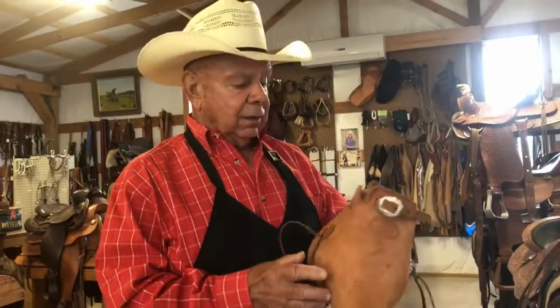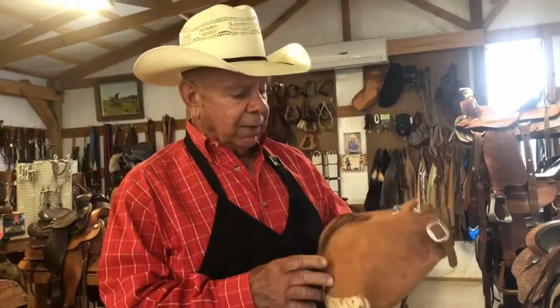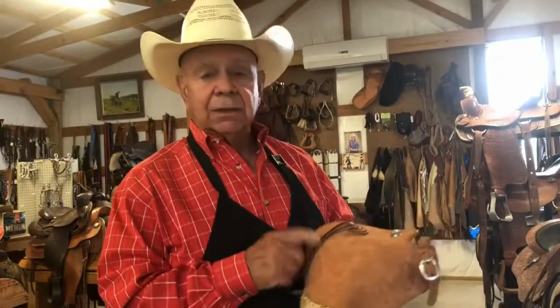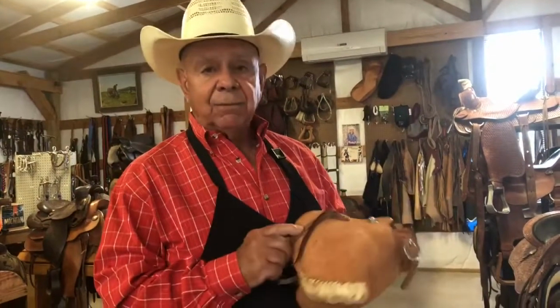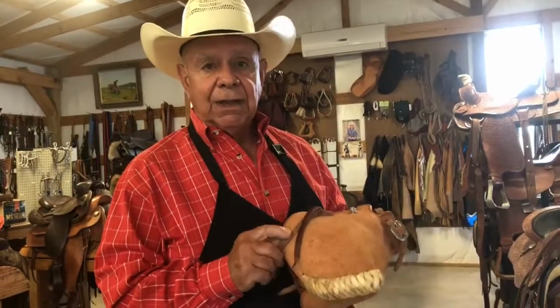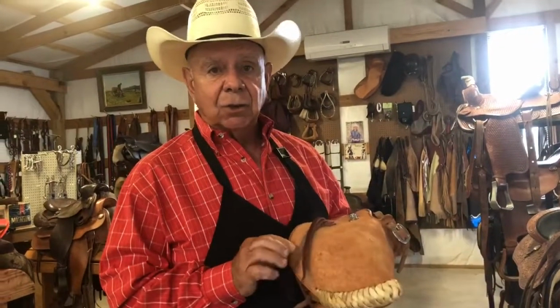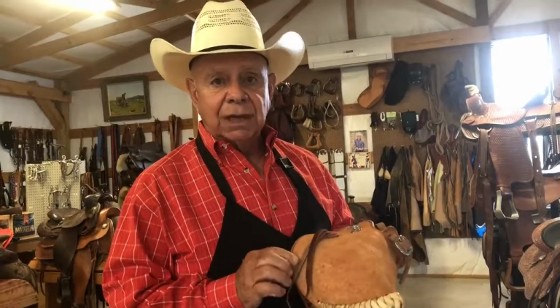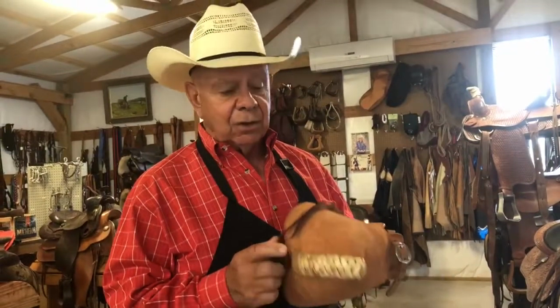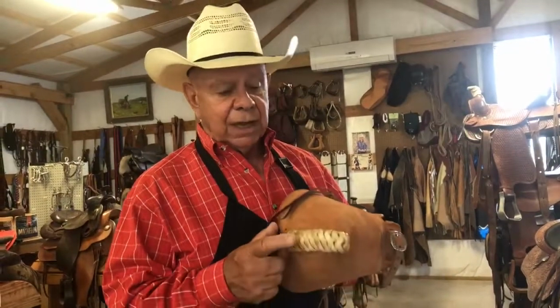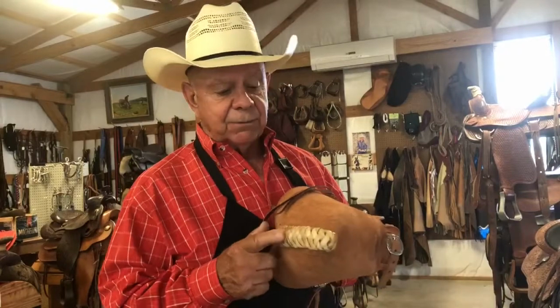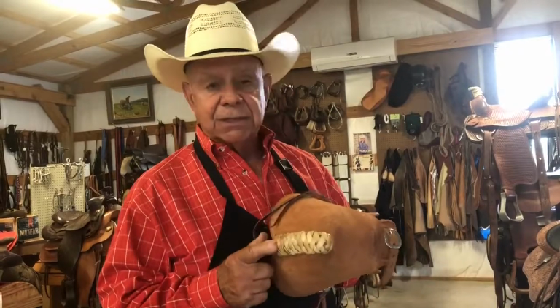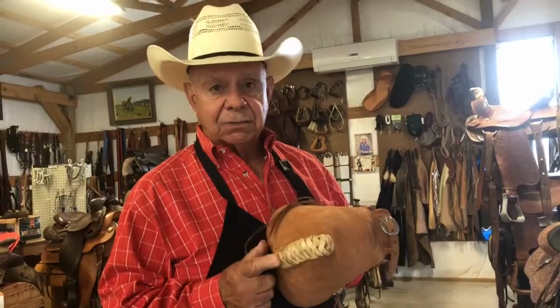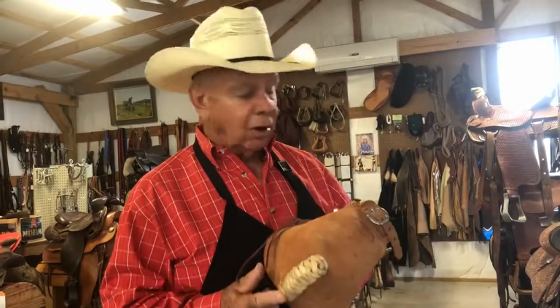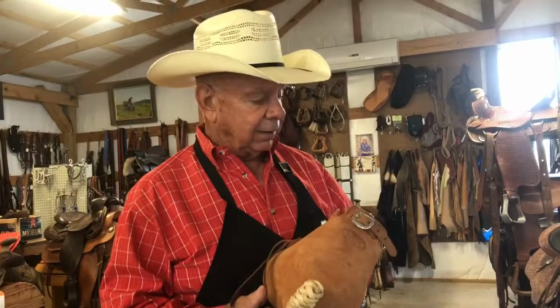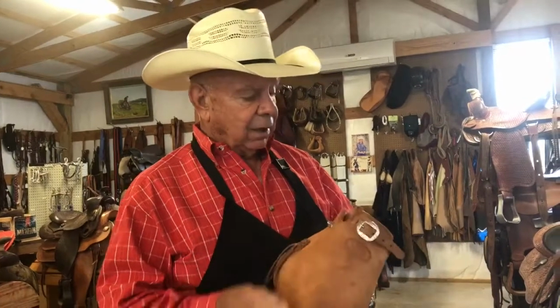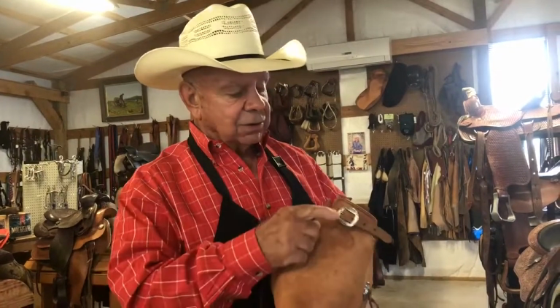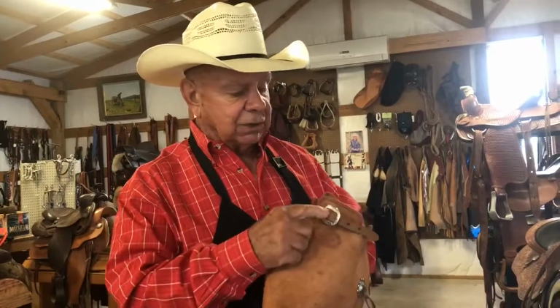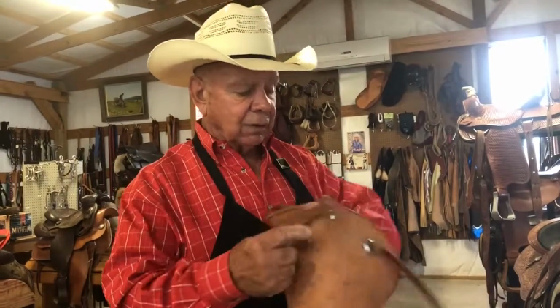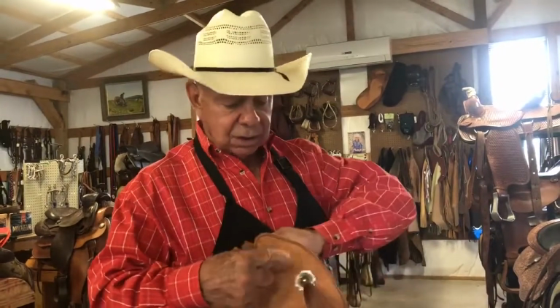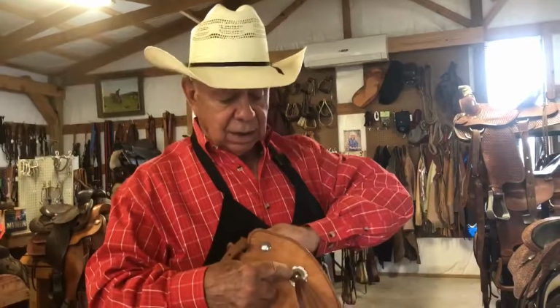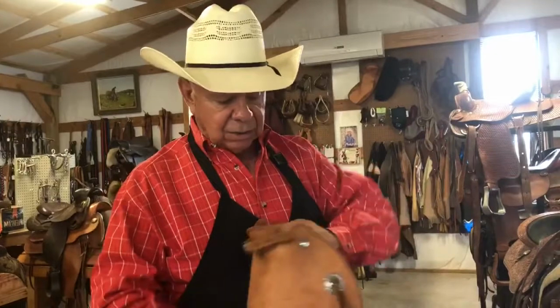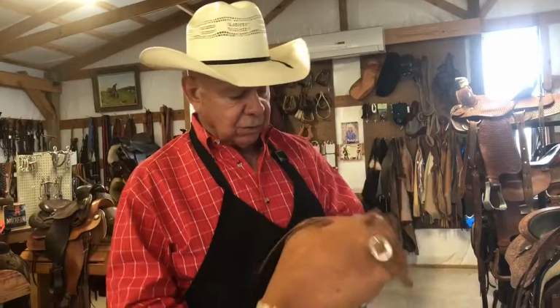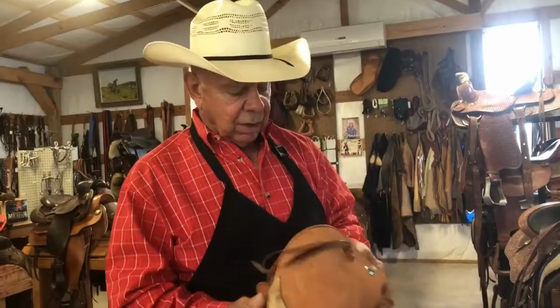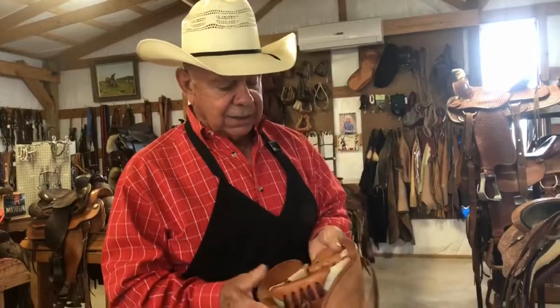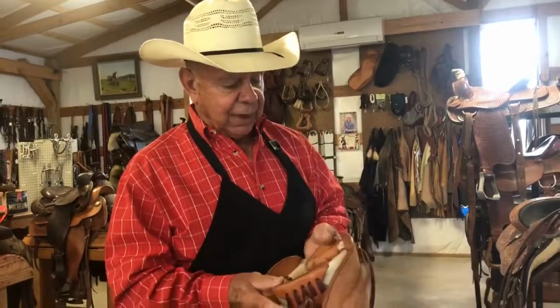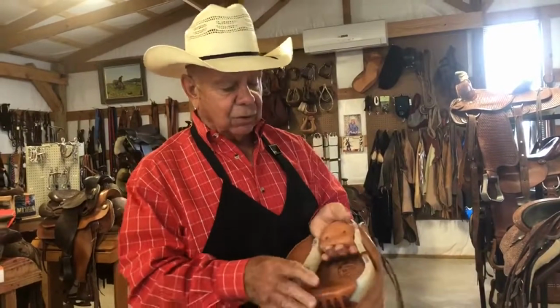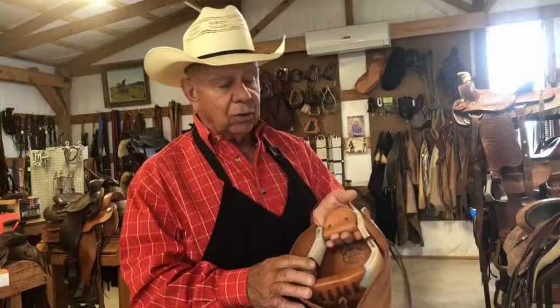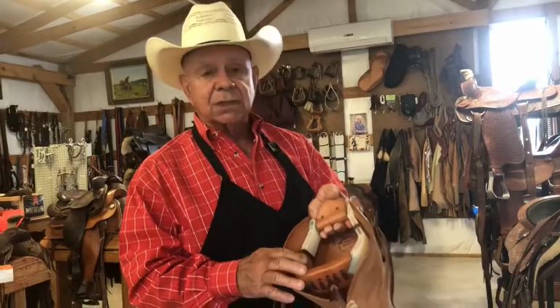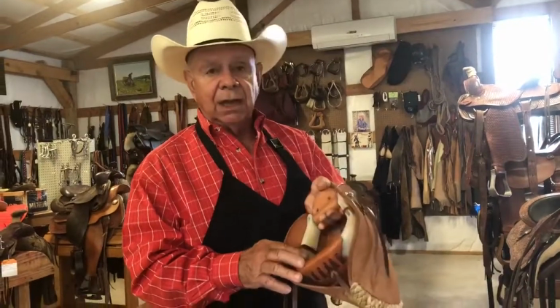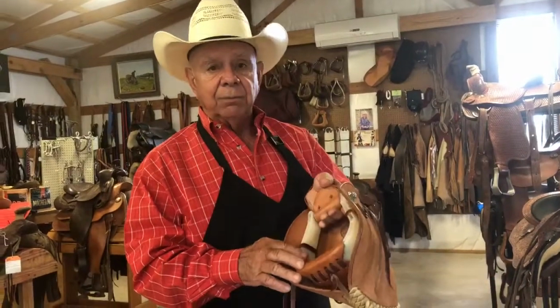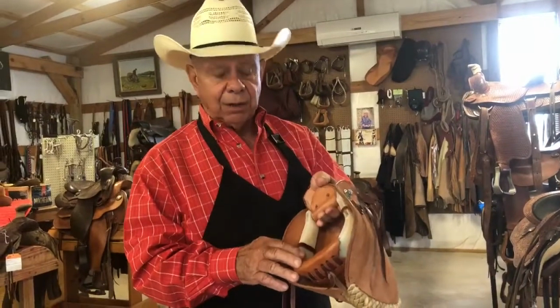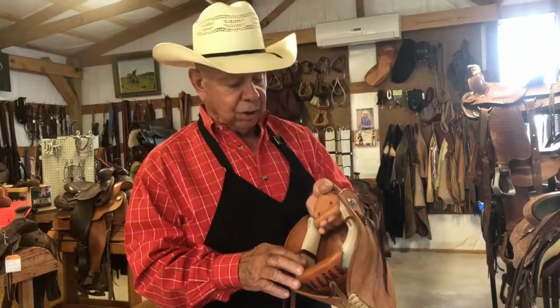These are made out of 13-15 ounce Herman Oaks leather, laced in 5-6 ounce rawhide, stainless steel buckles and contros on there. And inside we have a 2-1/4-inch nylon bell-bottom stirrup.